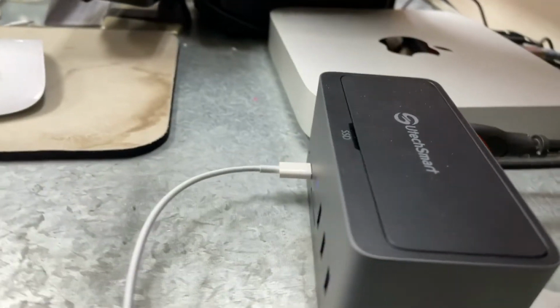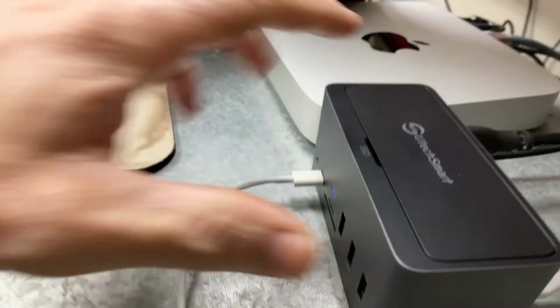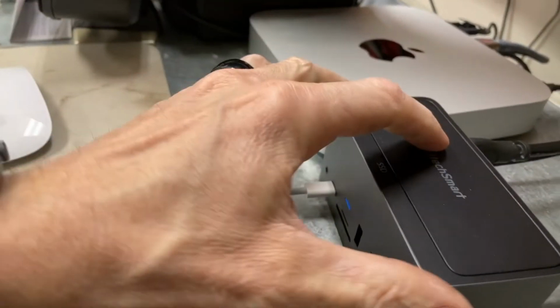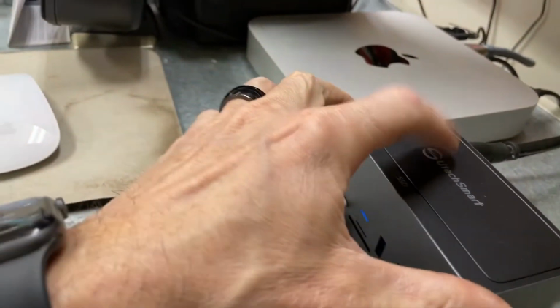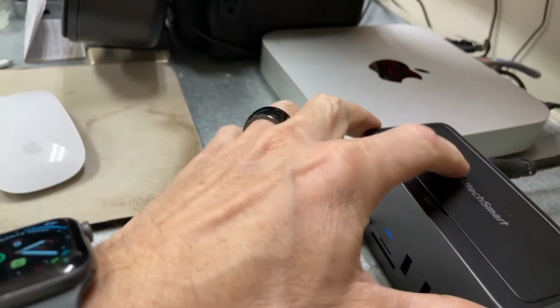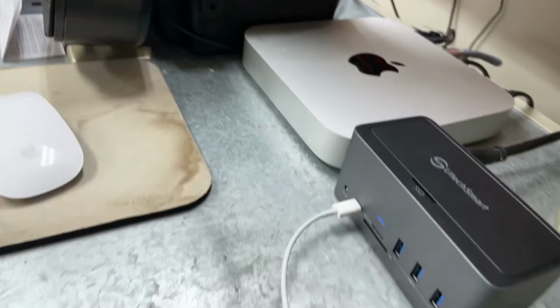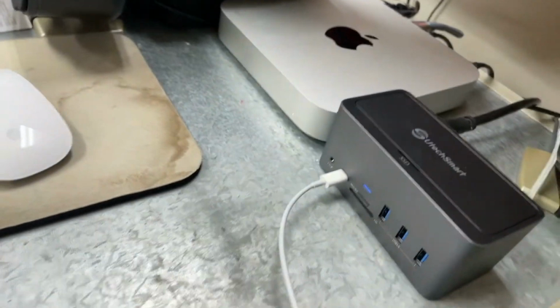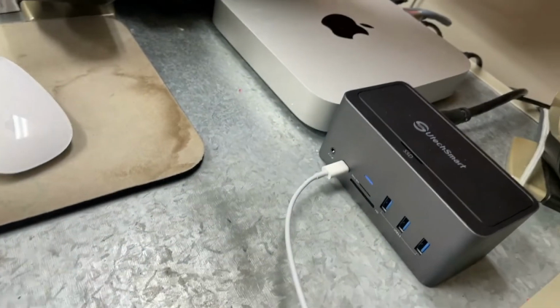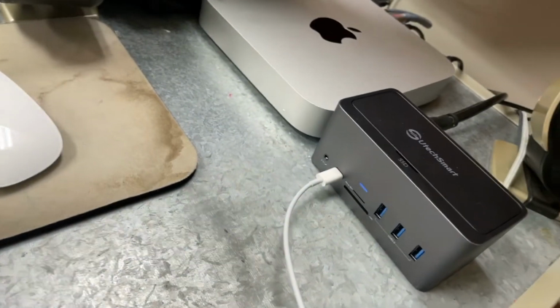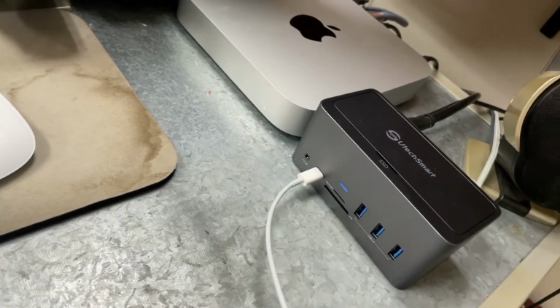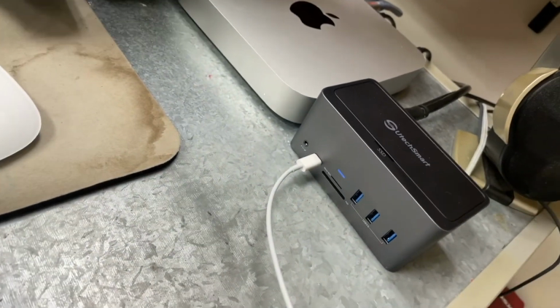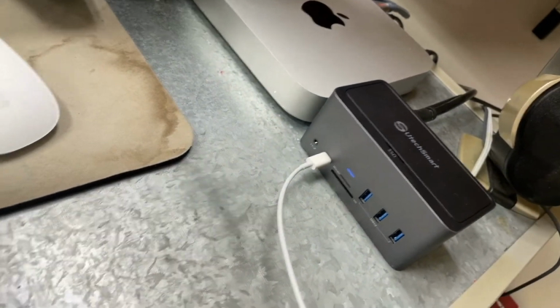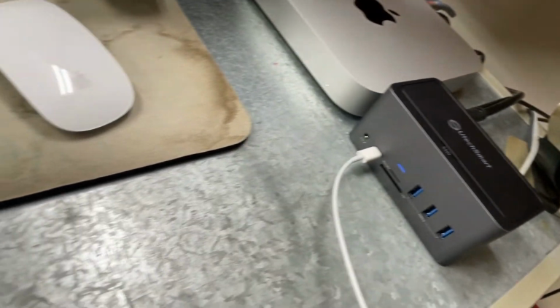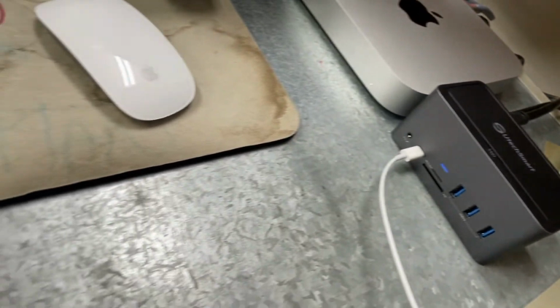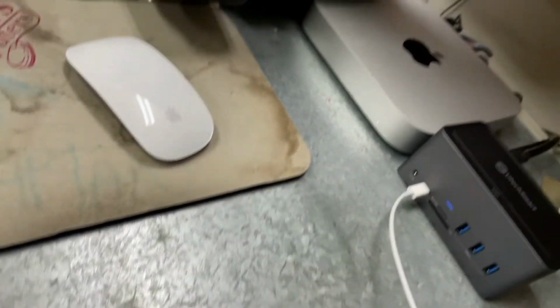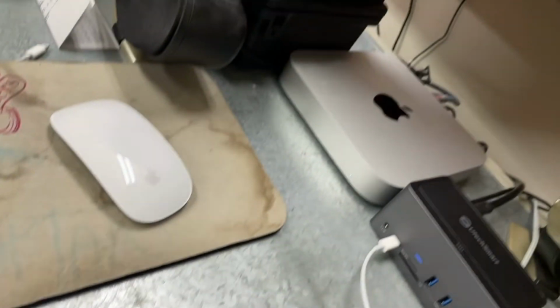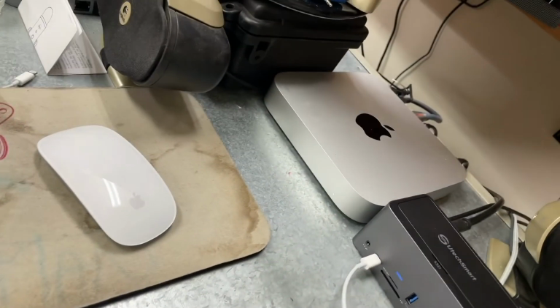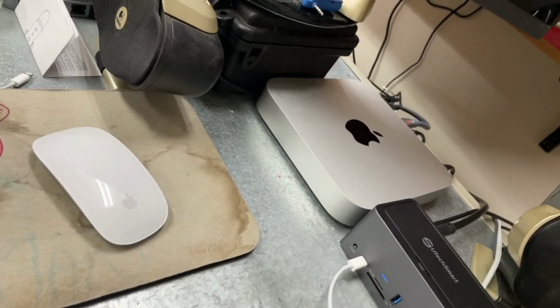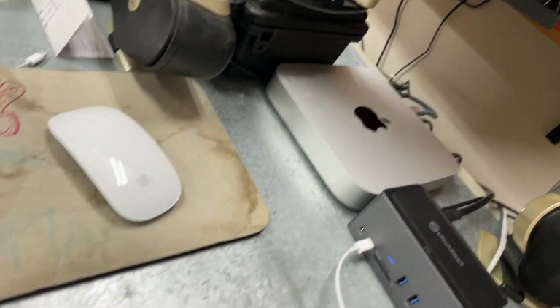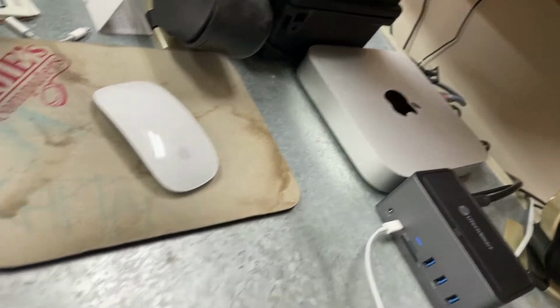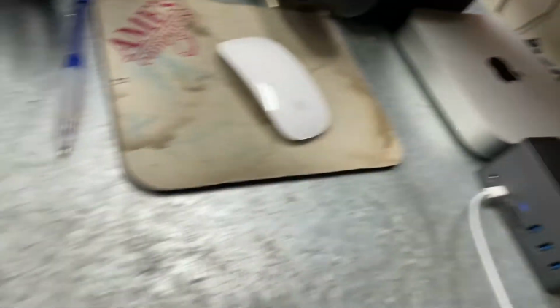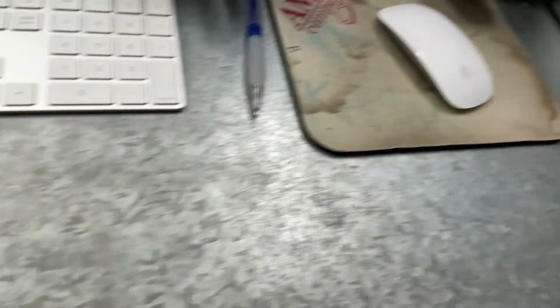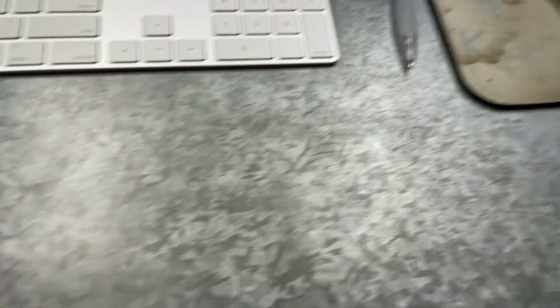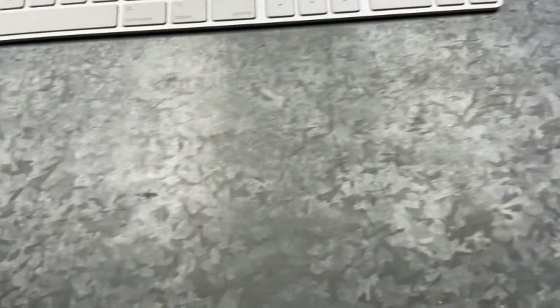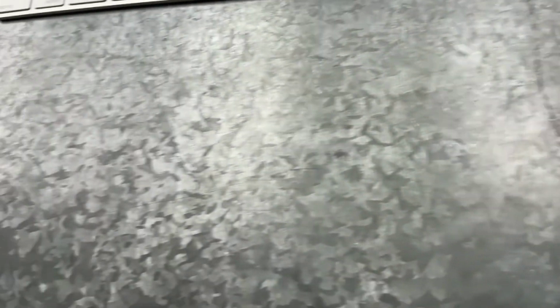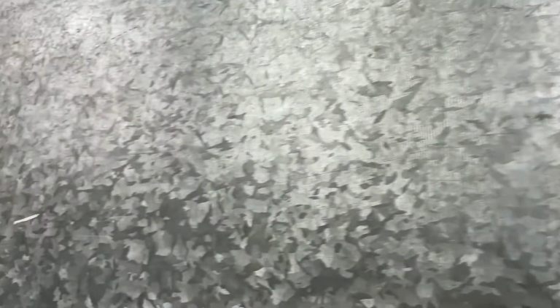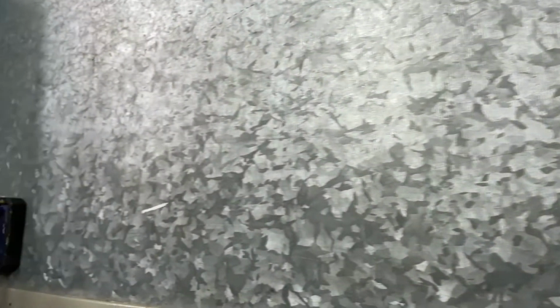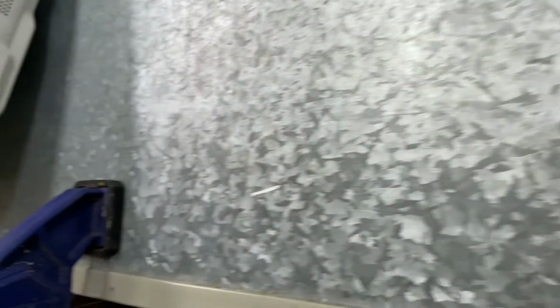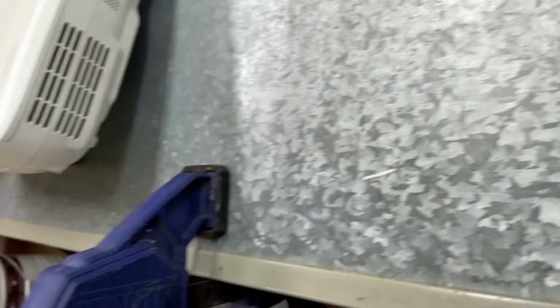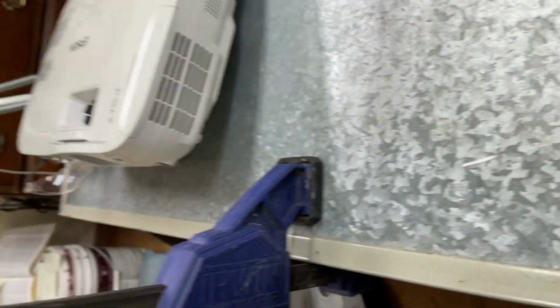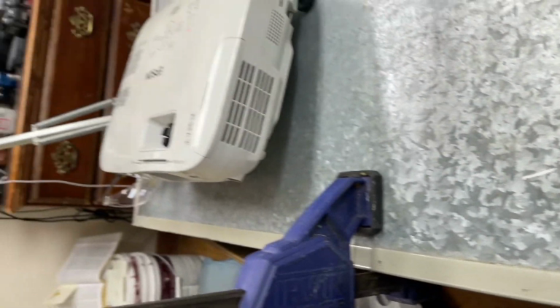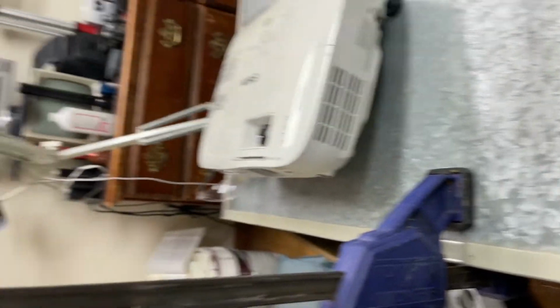Up here is where your extra hard drive goes. What I have it for is the Time Machine, my backup. And that HDMI runs all the way over to the projector.